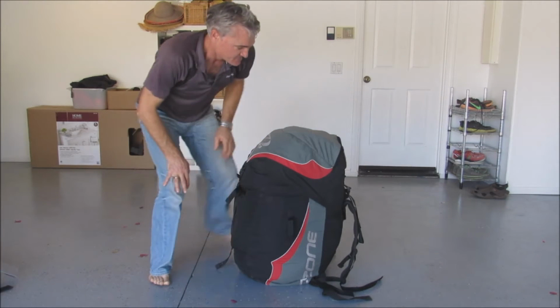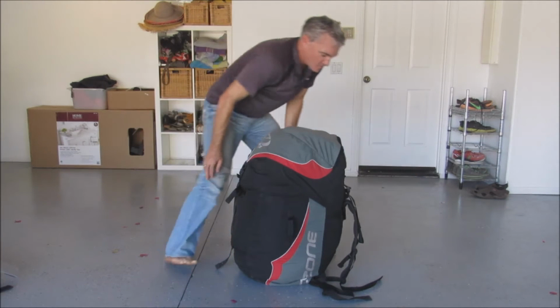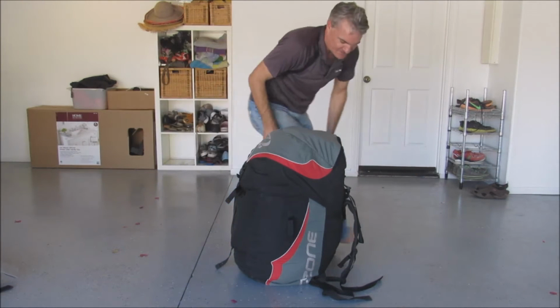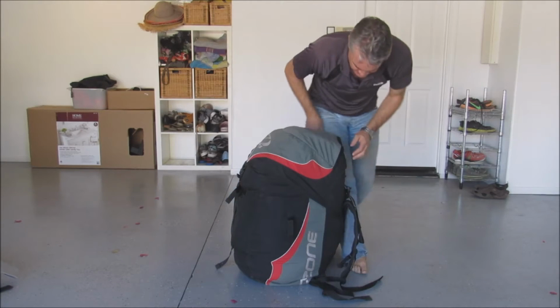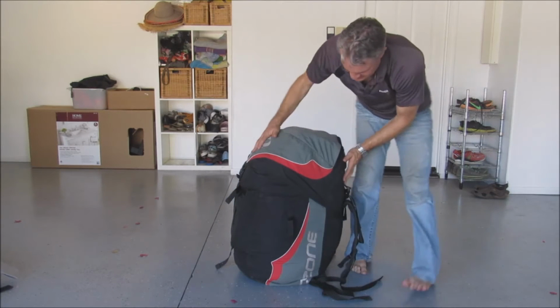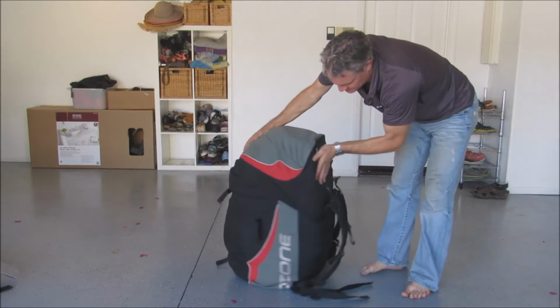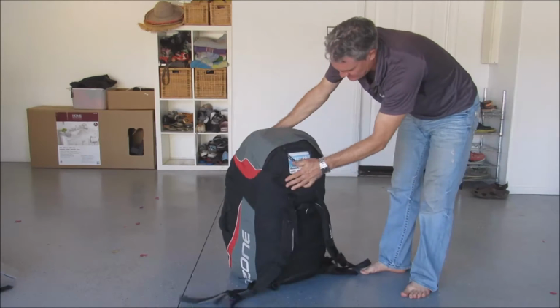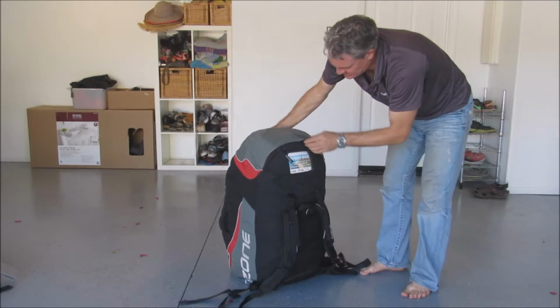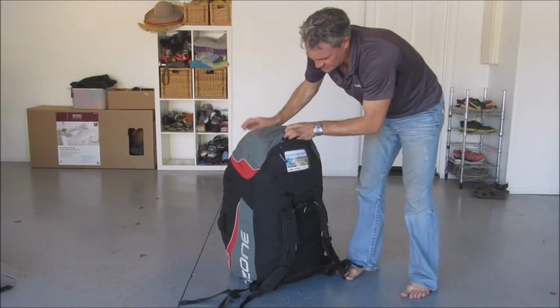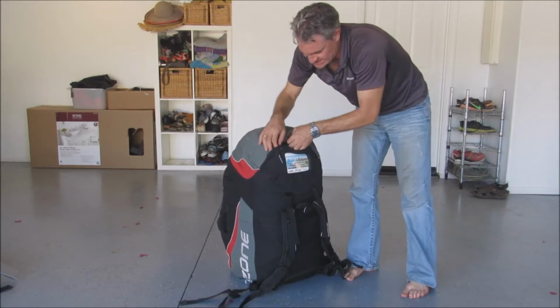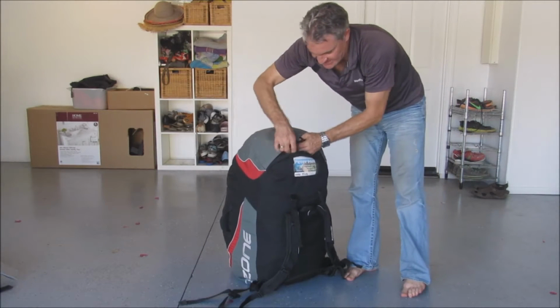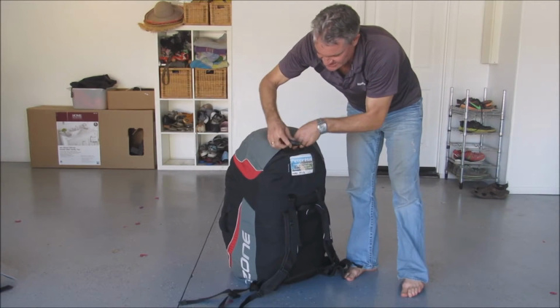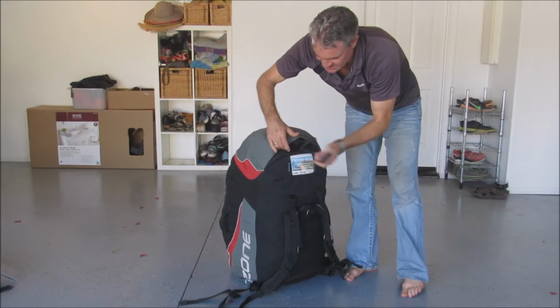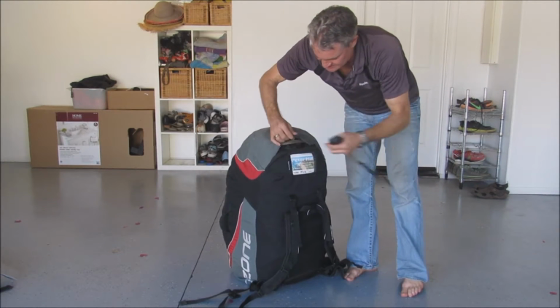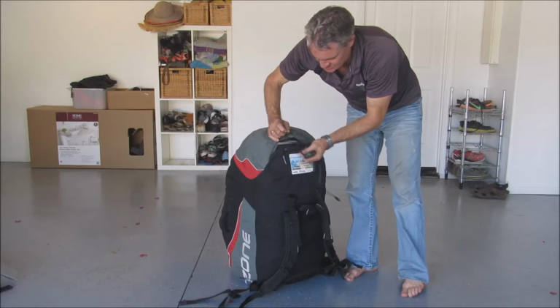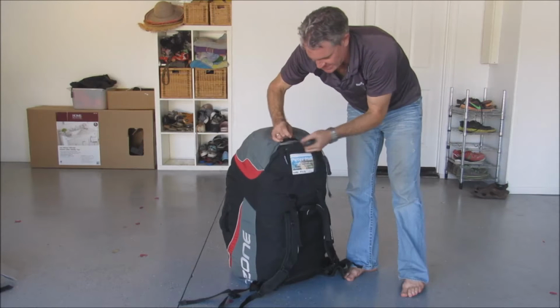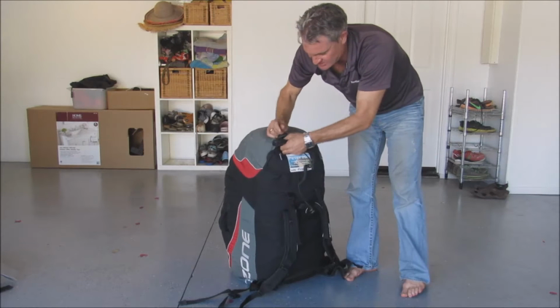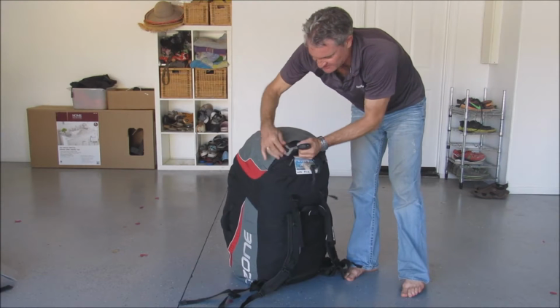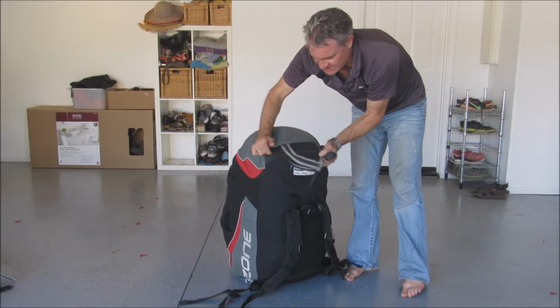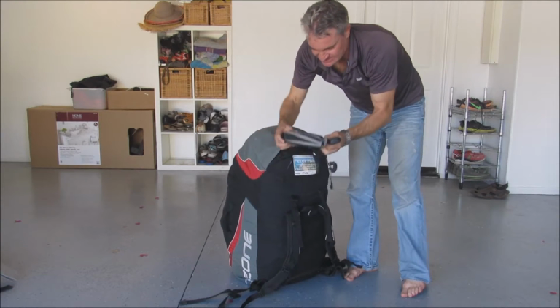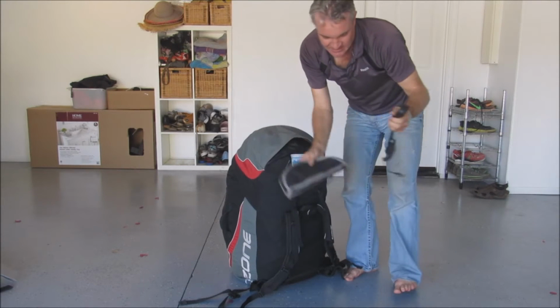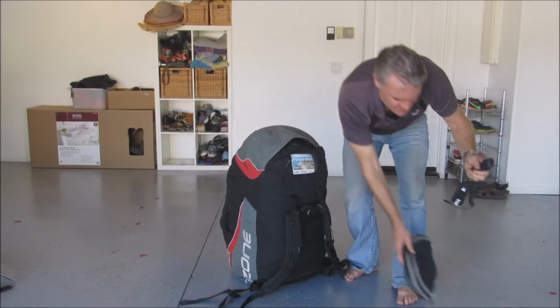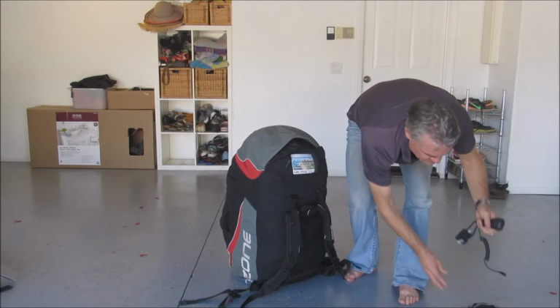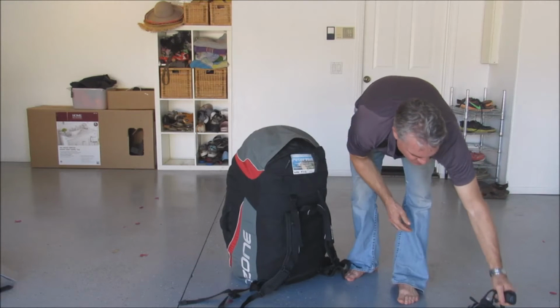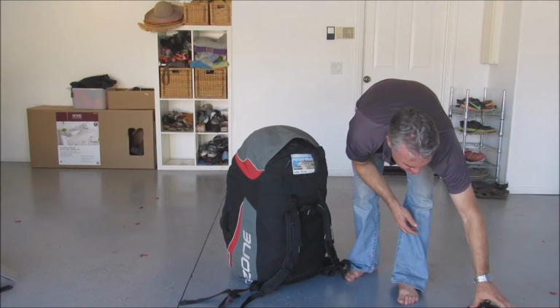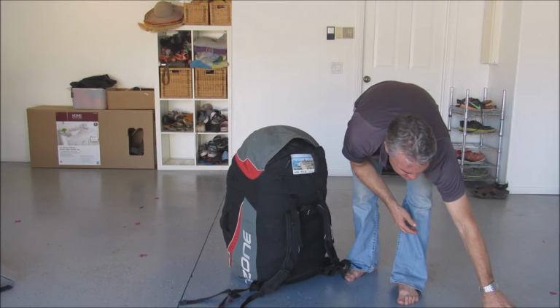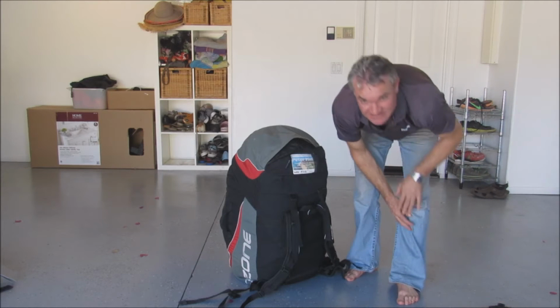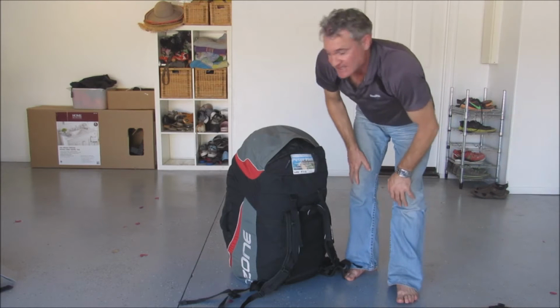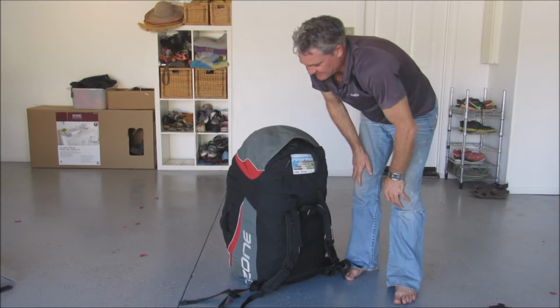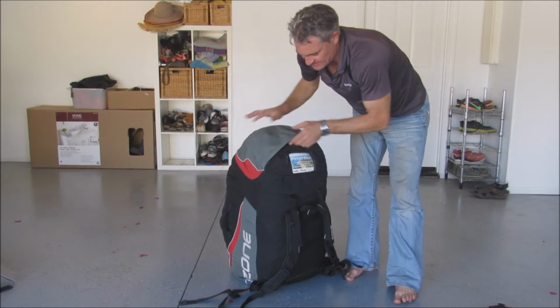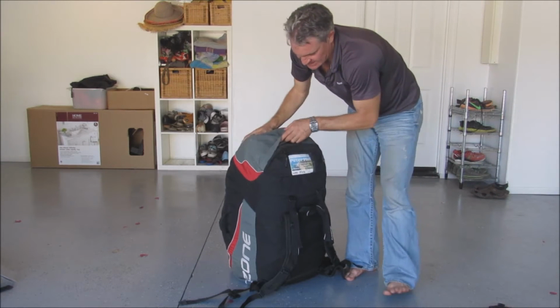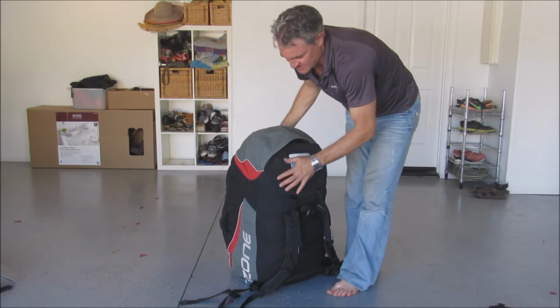So here's how it works — how you unpack this. First of all, you need to take everything out of the top of the bag that you're going to need for flying, because those things will no longer be easily accessible after the harness is packed.